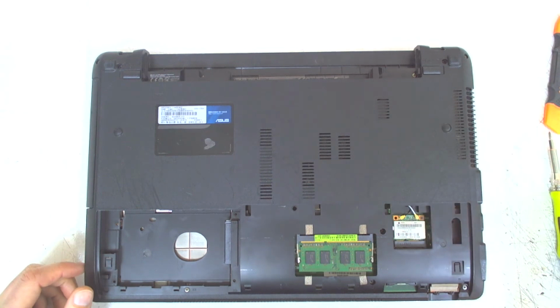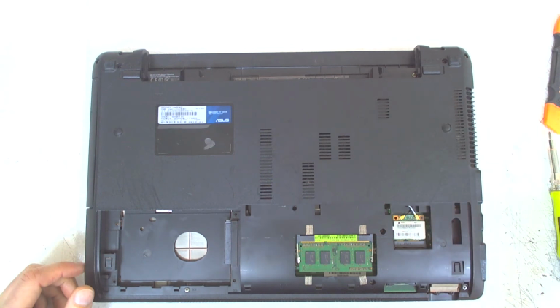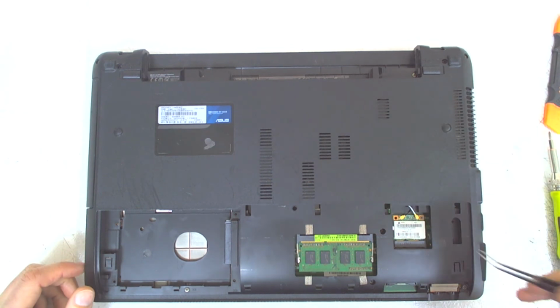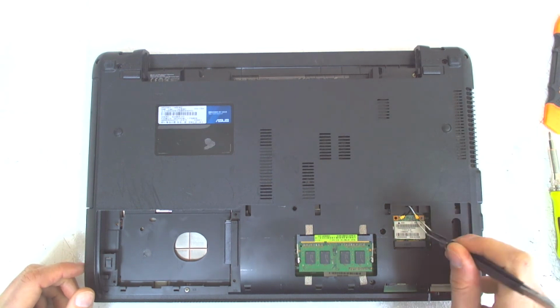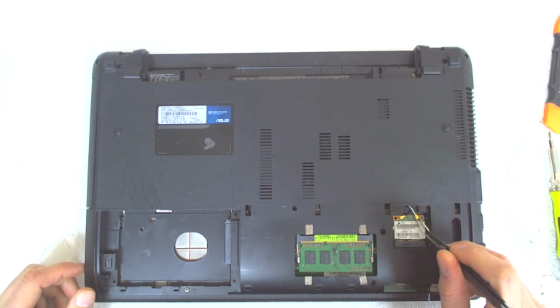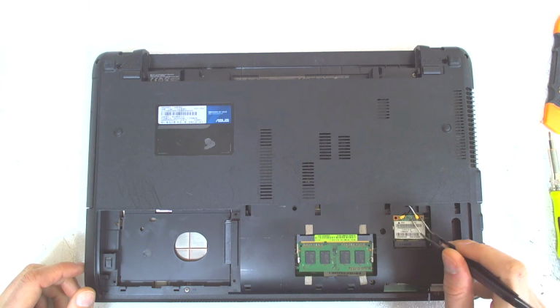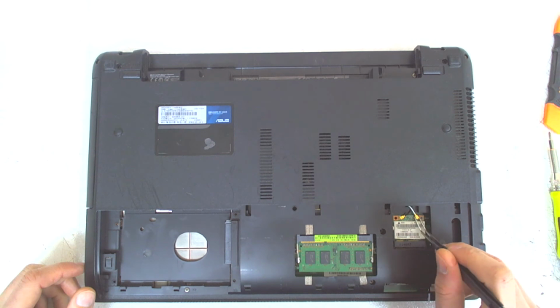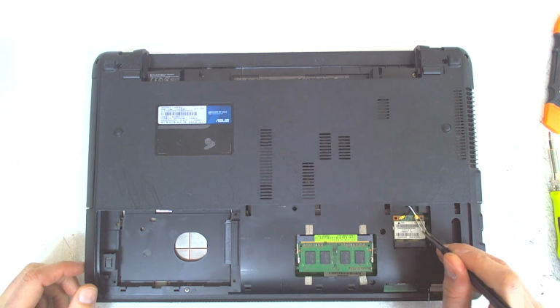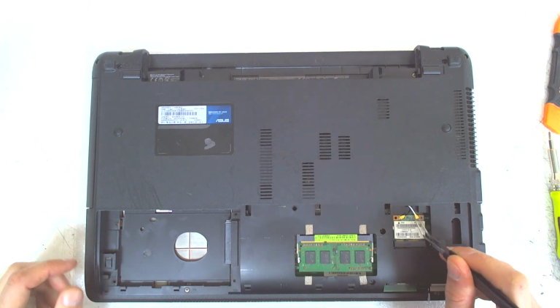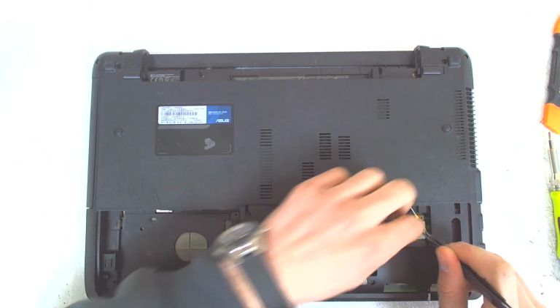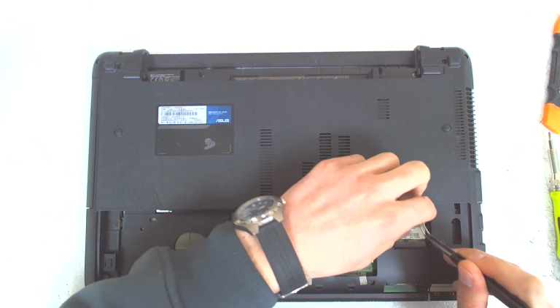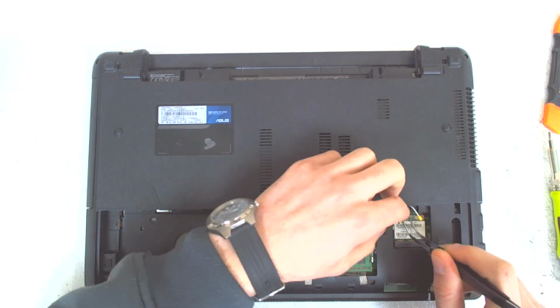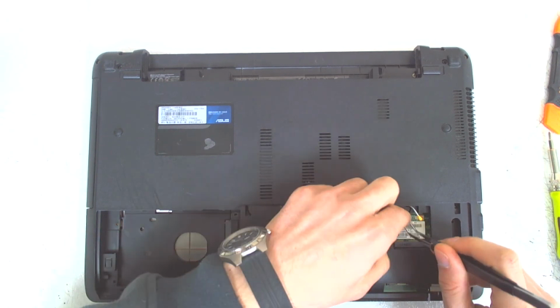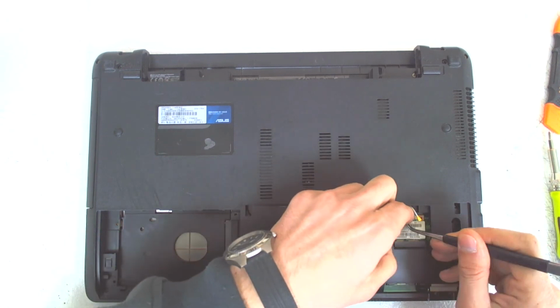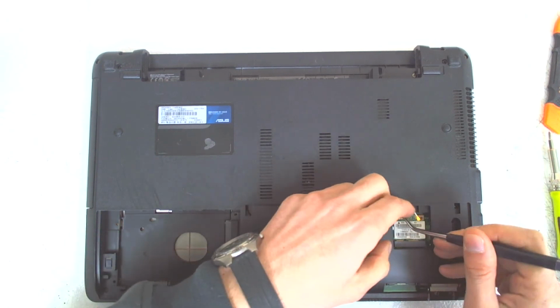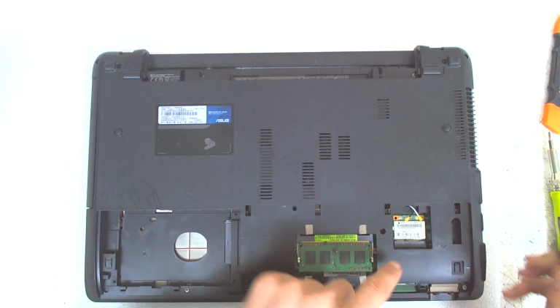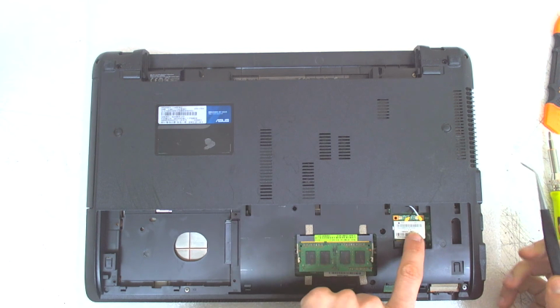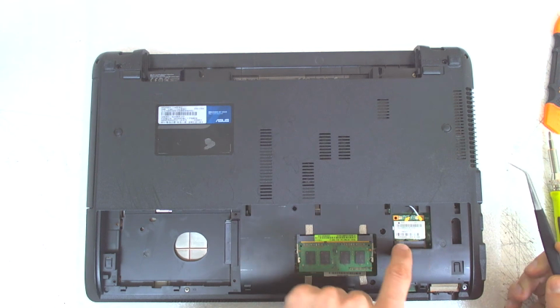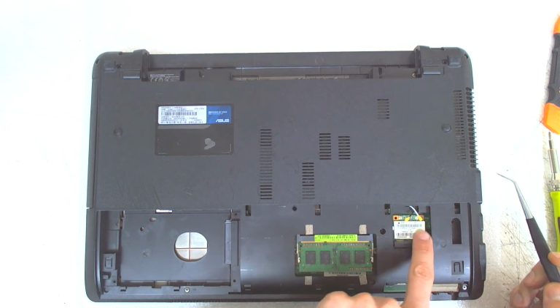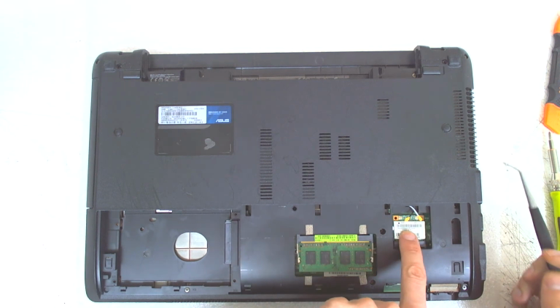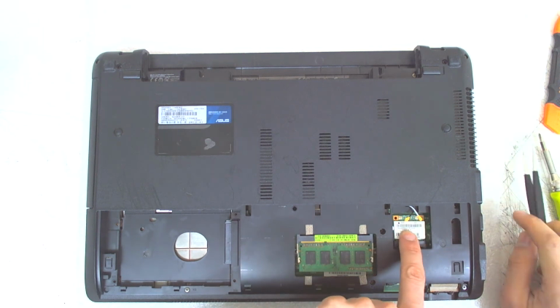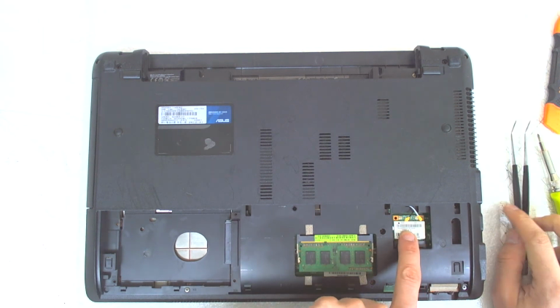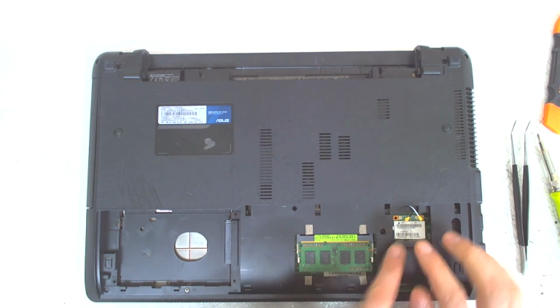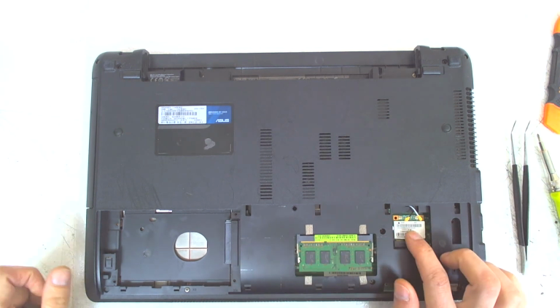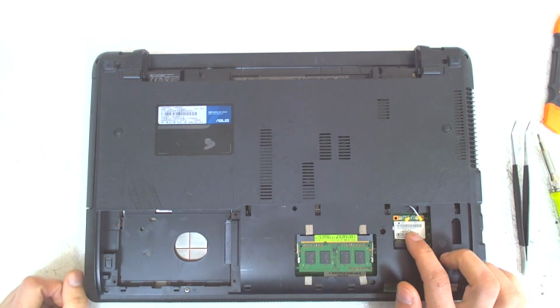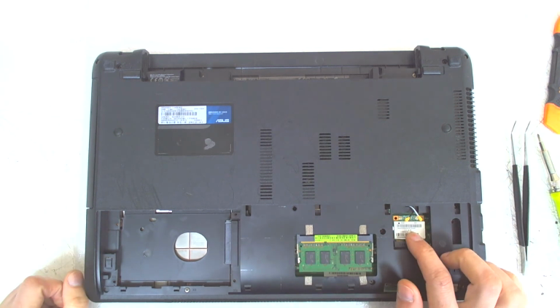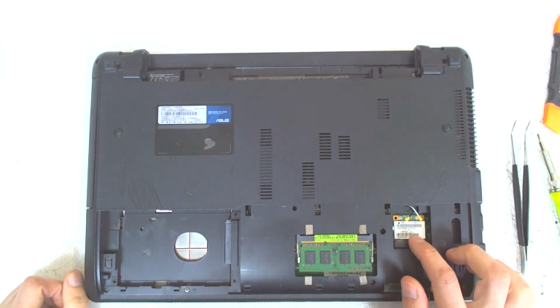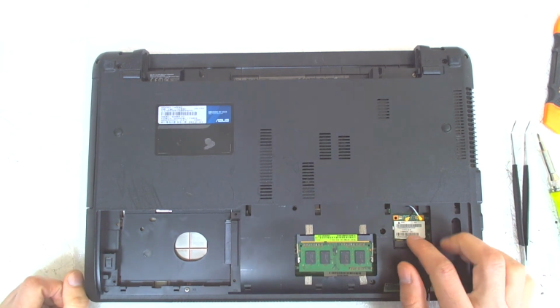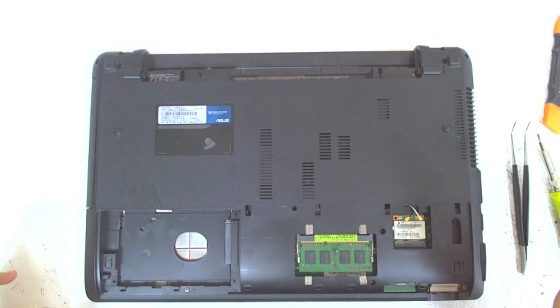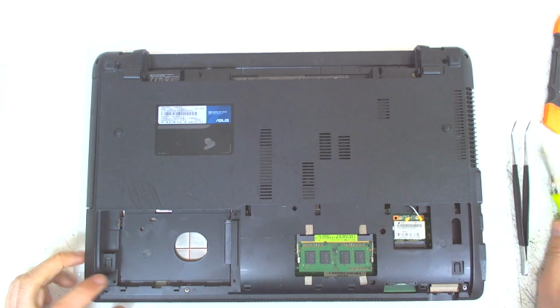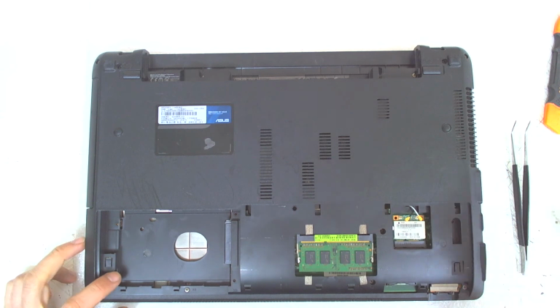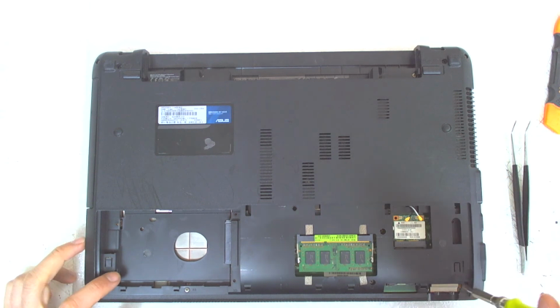The next thing we've got to do is just disconnect the Wi-Fi cables. You don't need to remove the Wi-Fi module because it's now placed on the board, so you don't have any problems.